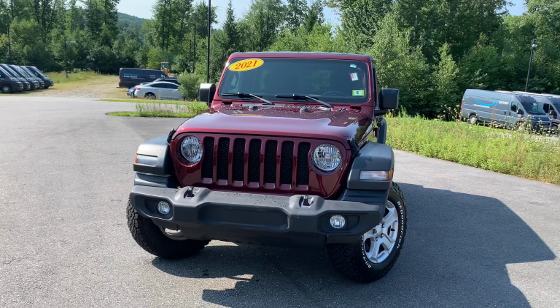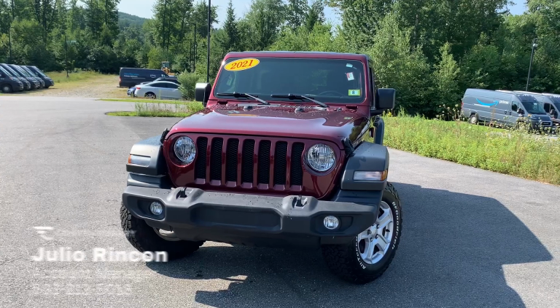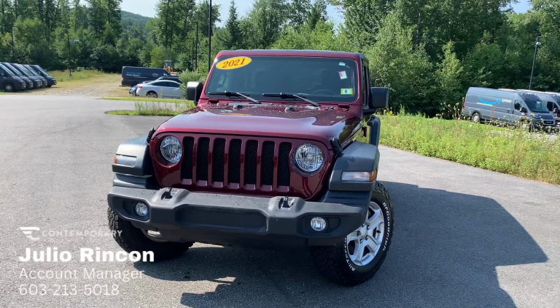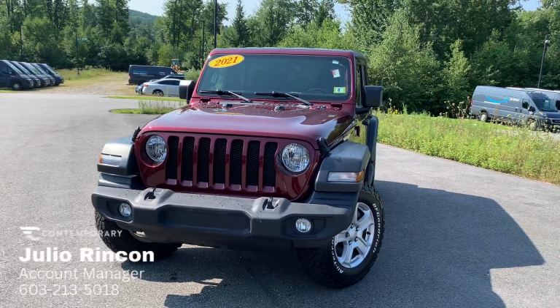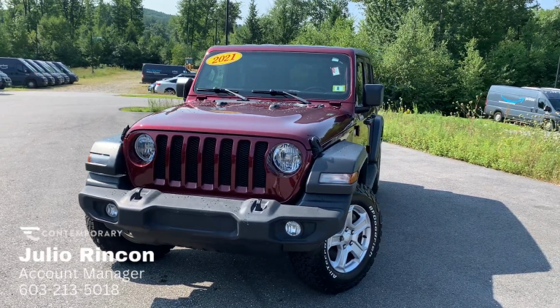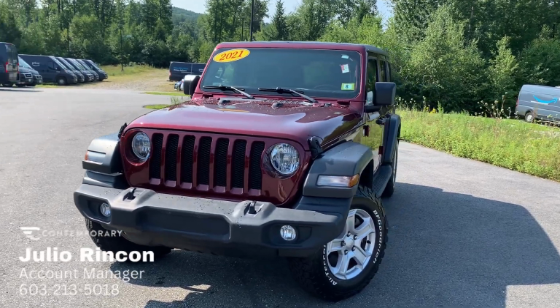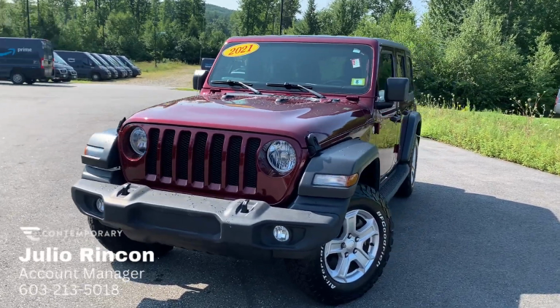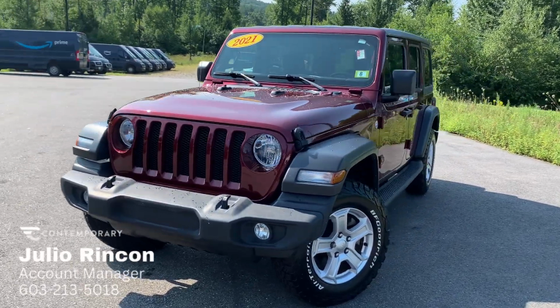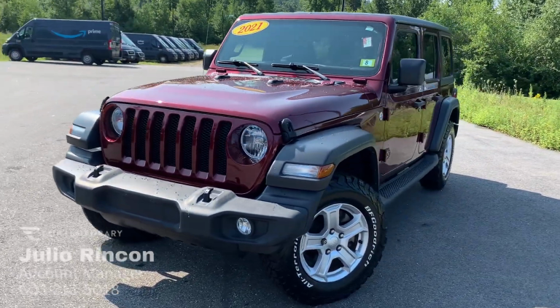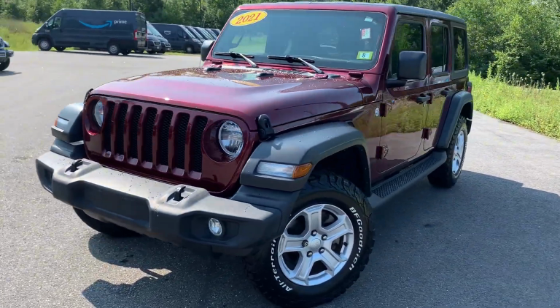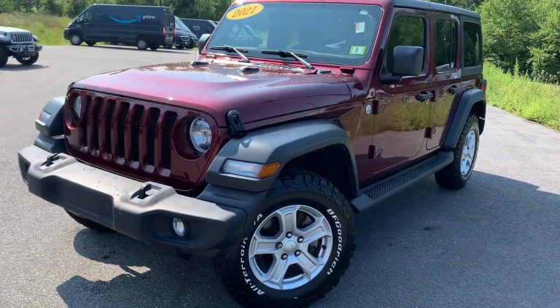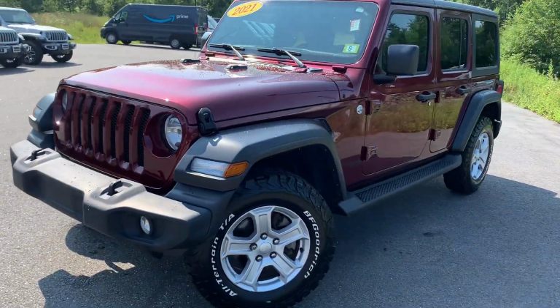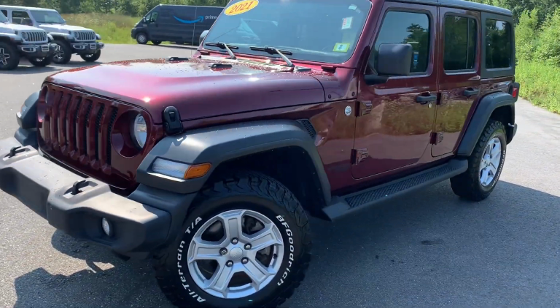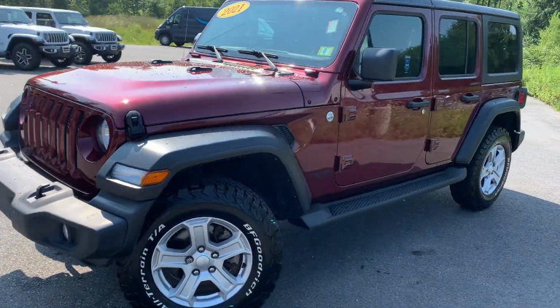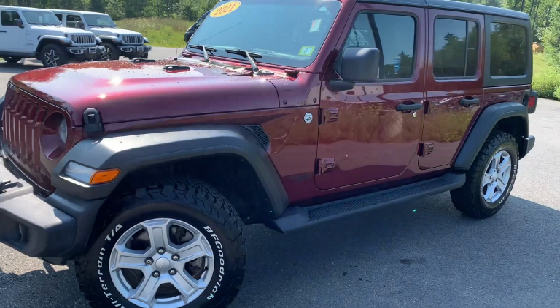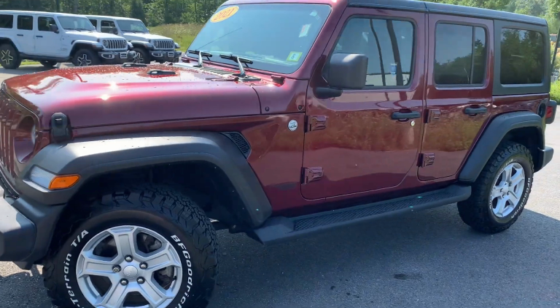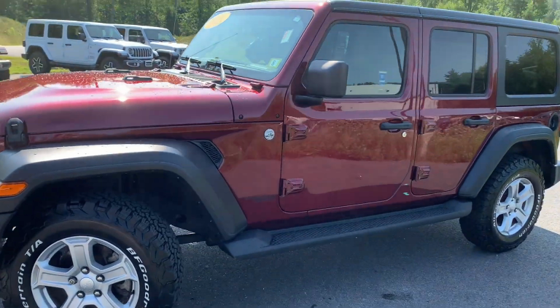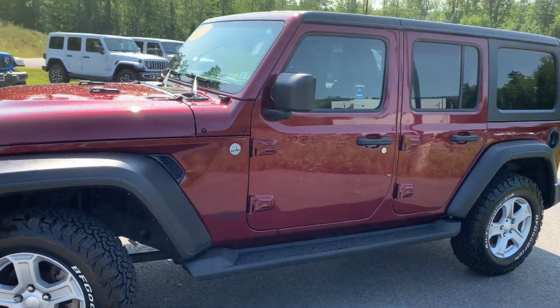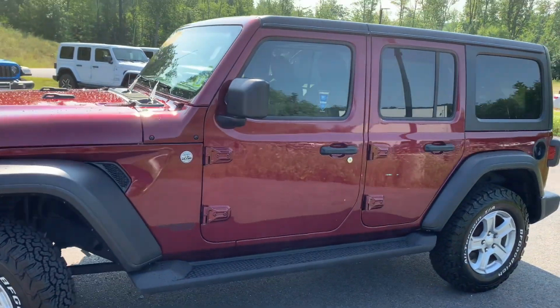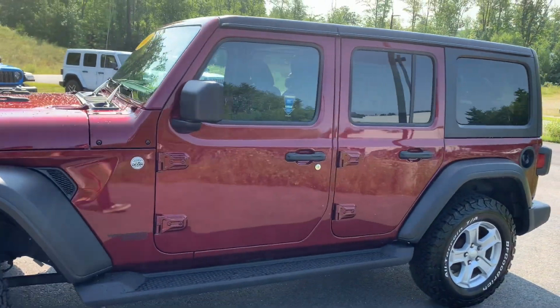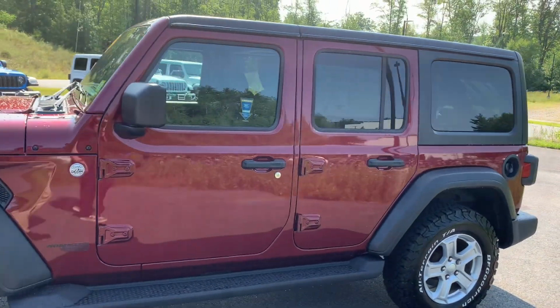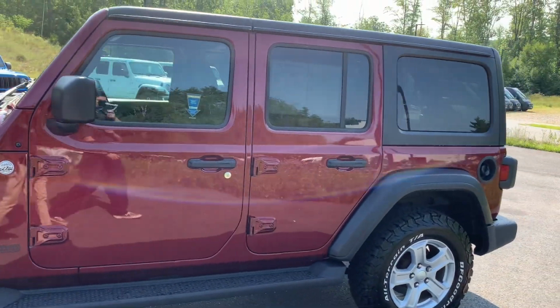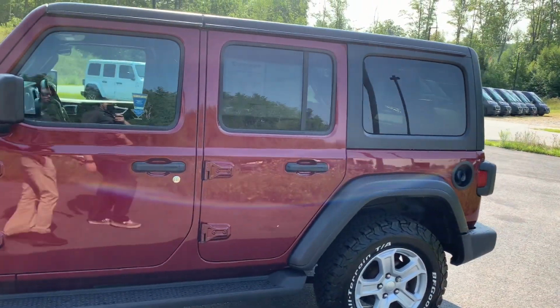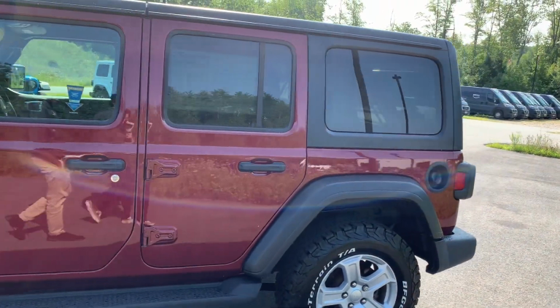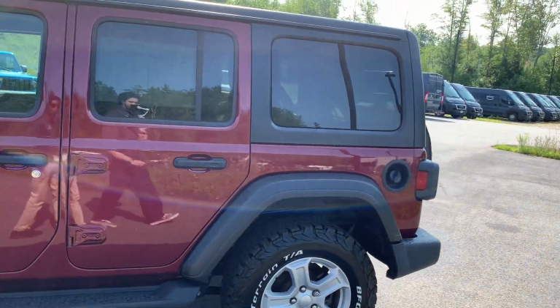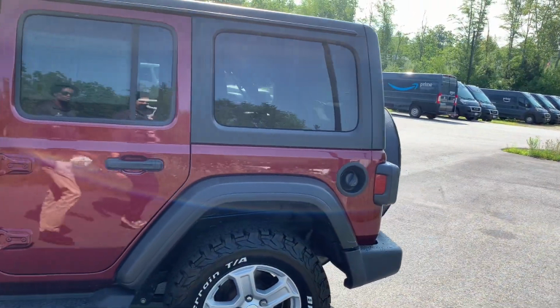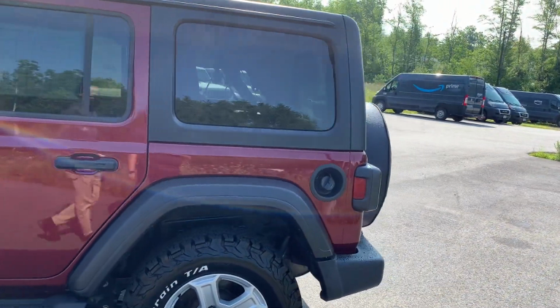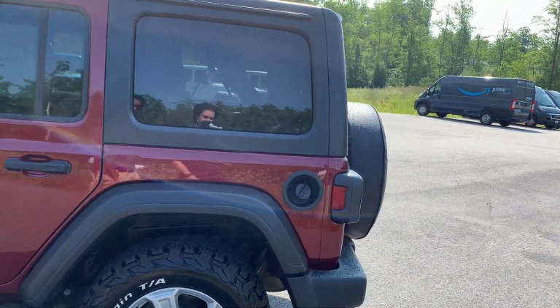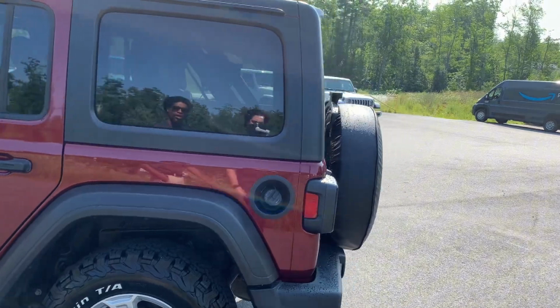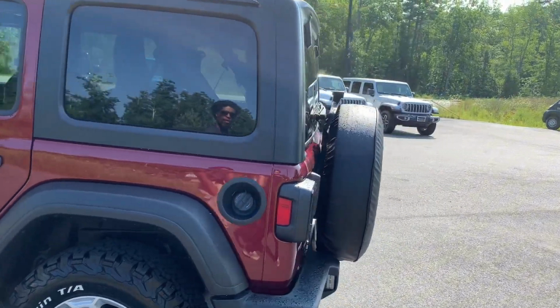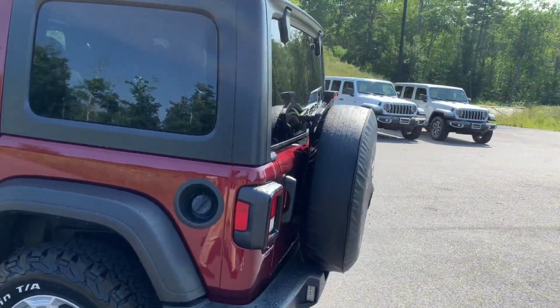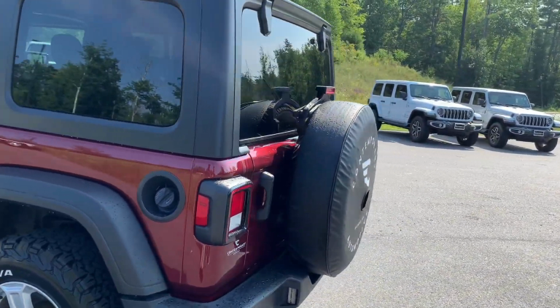Hey, this is Julio with Contemporary Out of Motive and today I'm going to be showing you a quick video of this beautiful 2021 Jeep Wrangler Sport S in the beautiful Snazberry color that we have available right now.